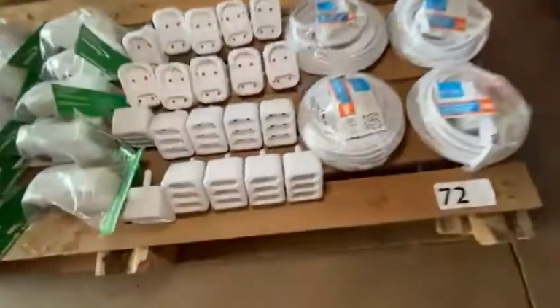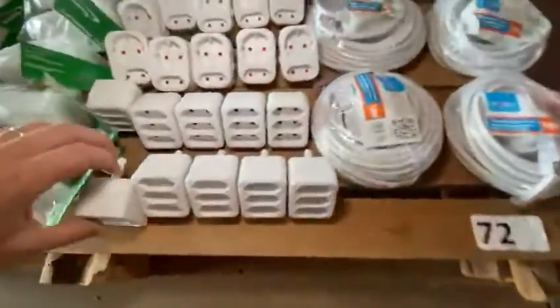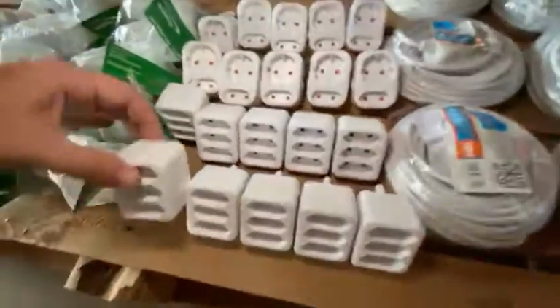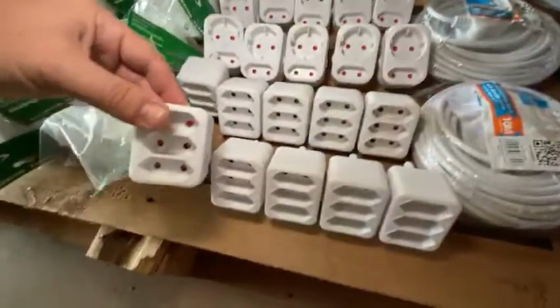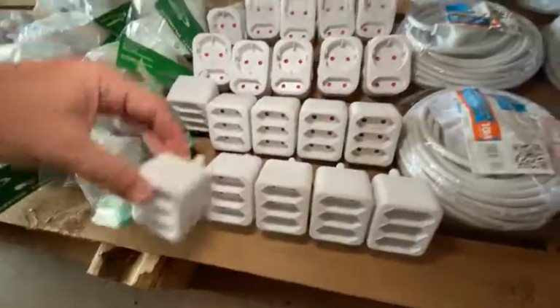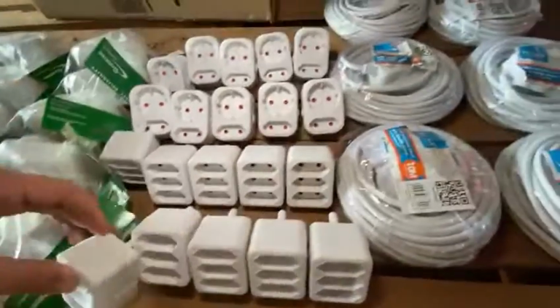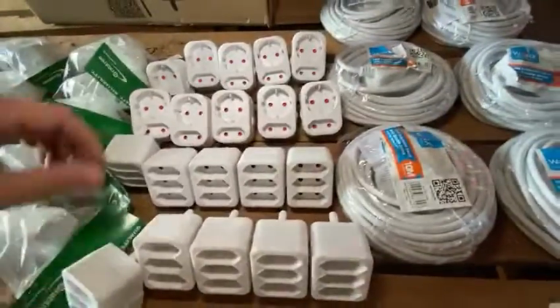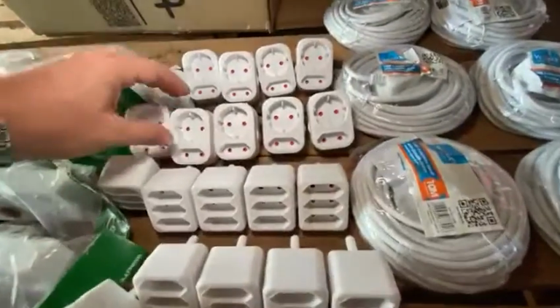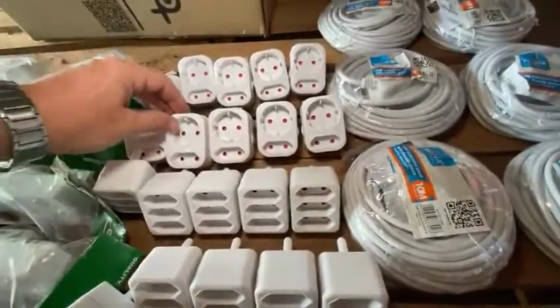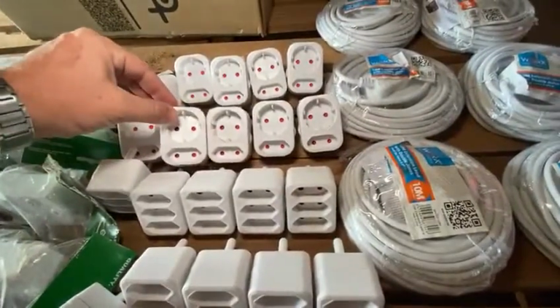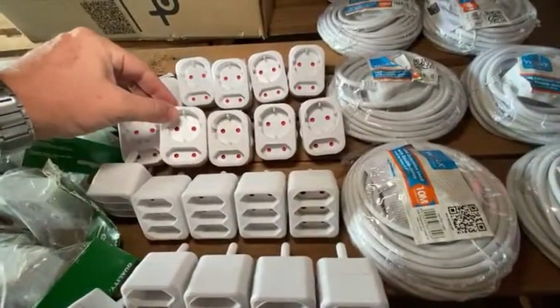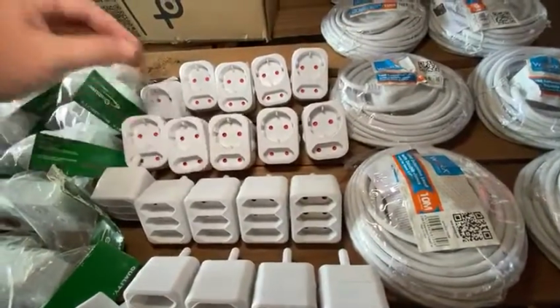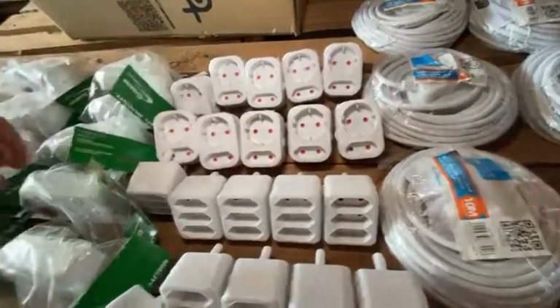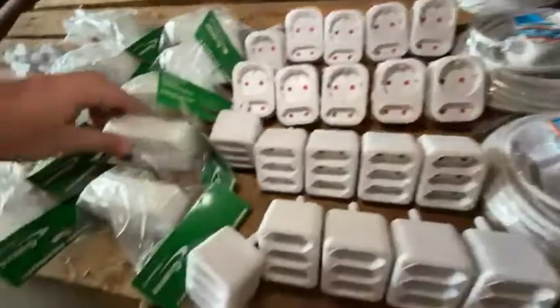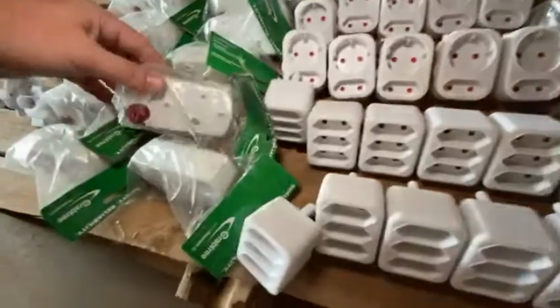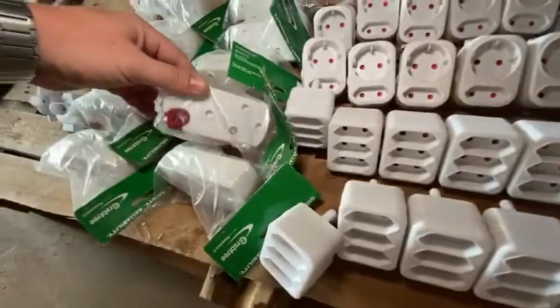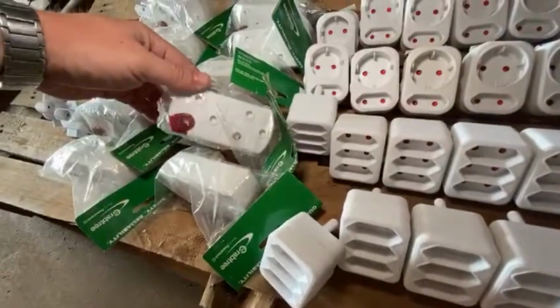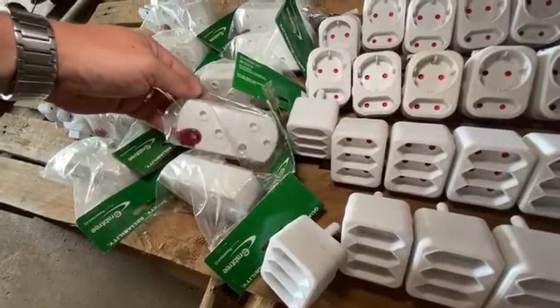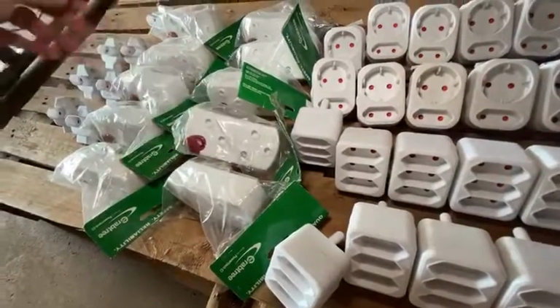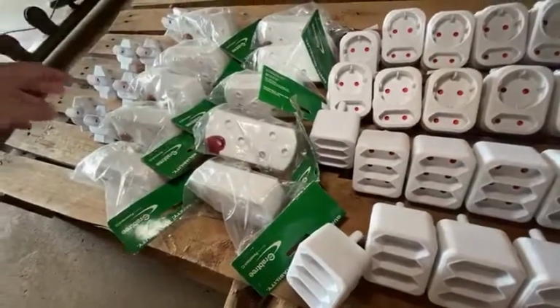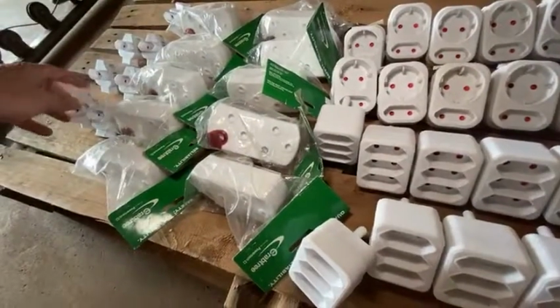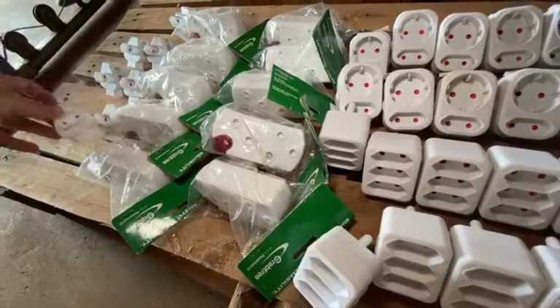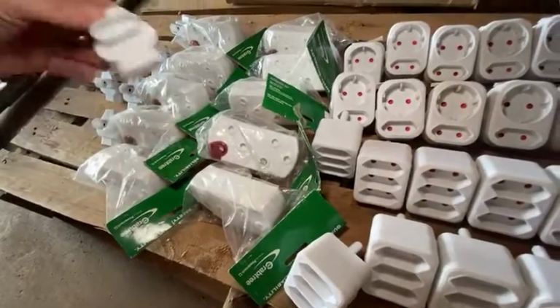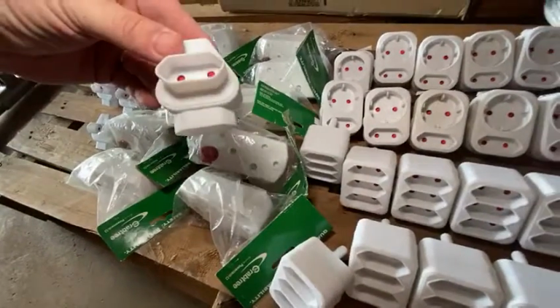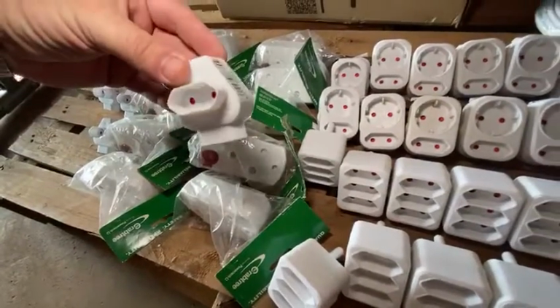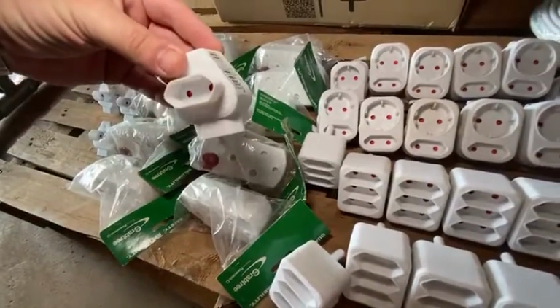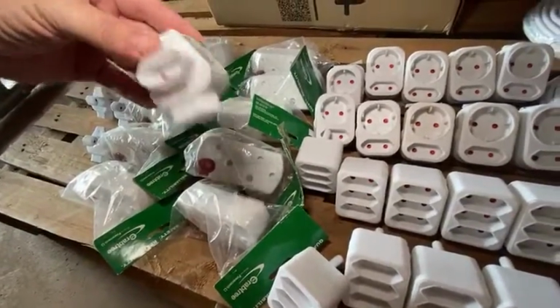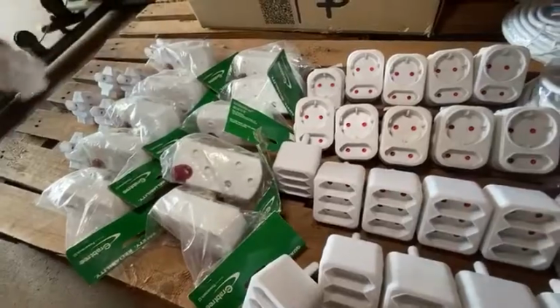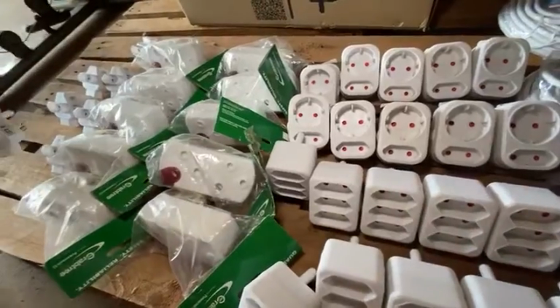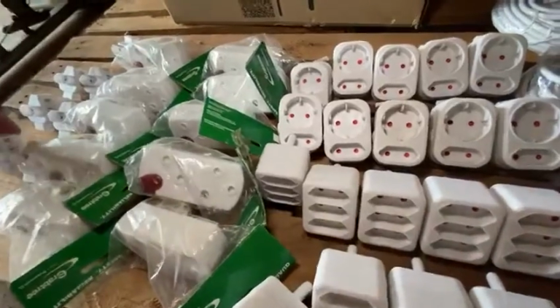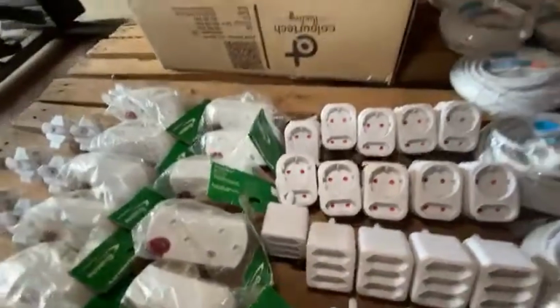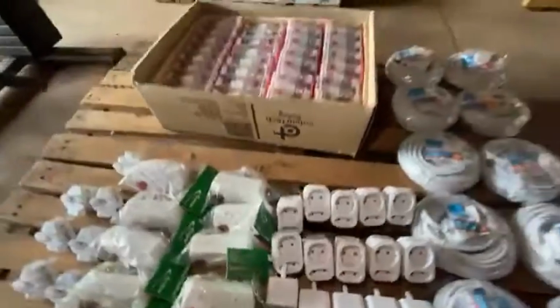We've got 10 of these adapters, 10 of these adapters, 10 of these adapters, and 10 of these. So you'll never need another adapter again in your house.